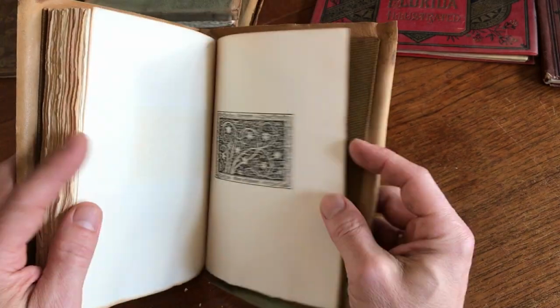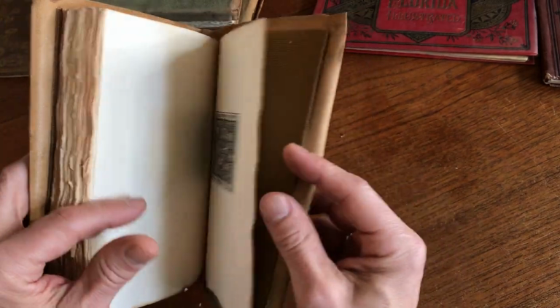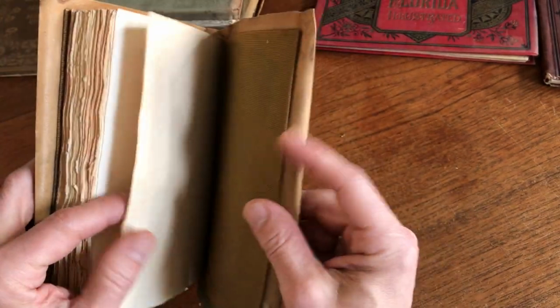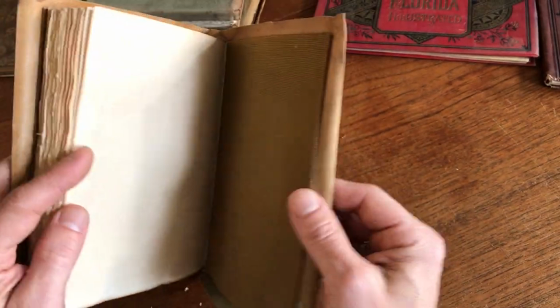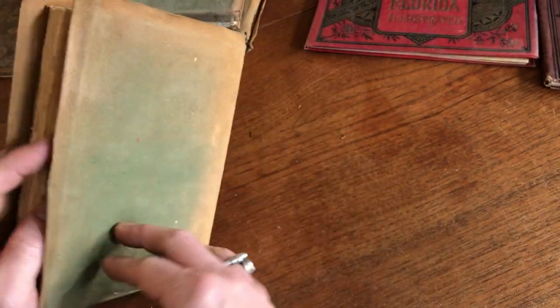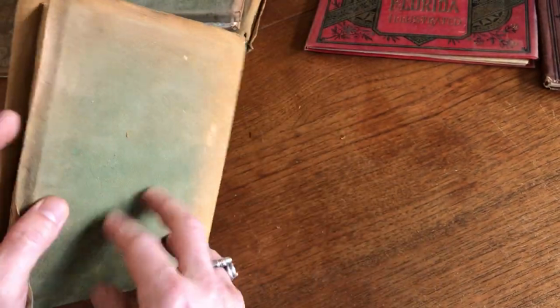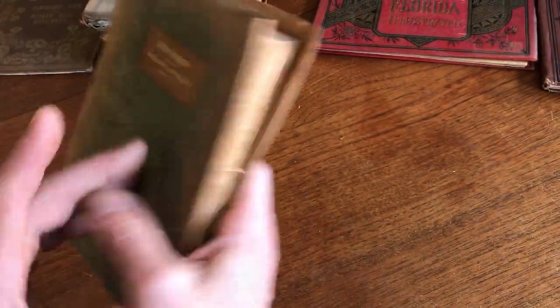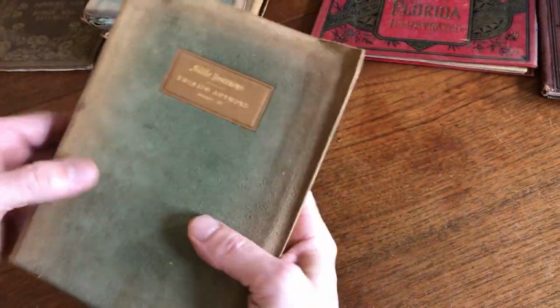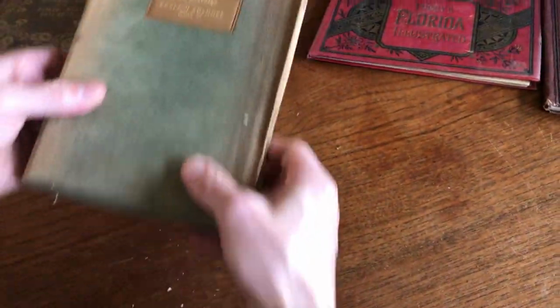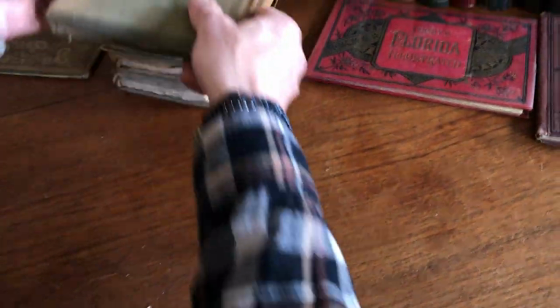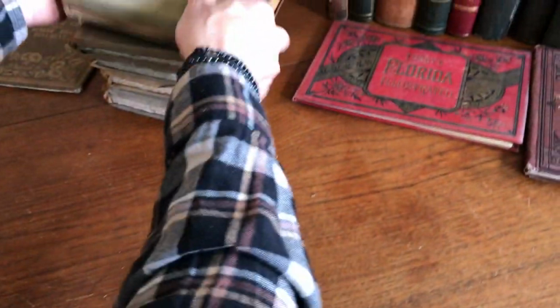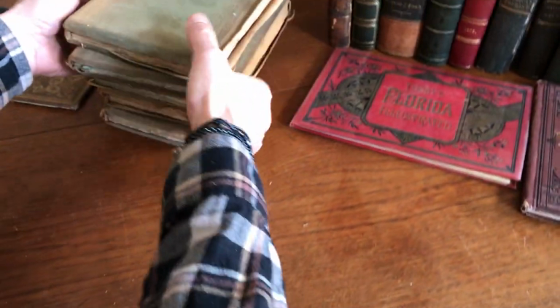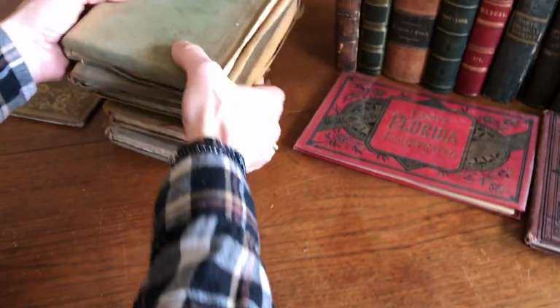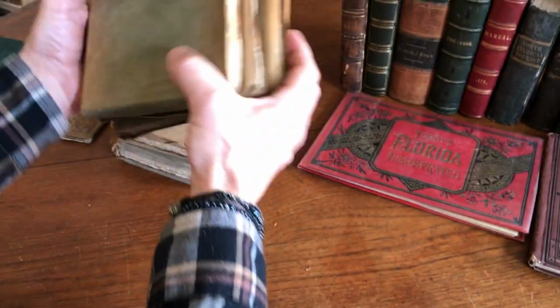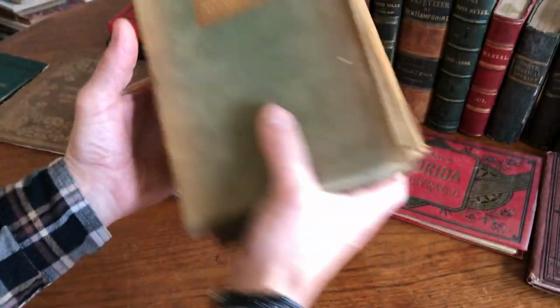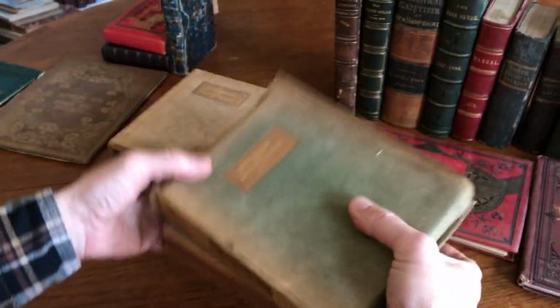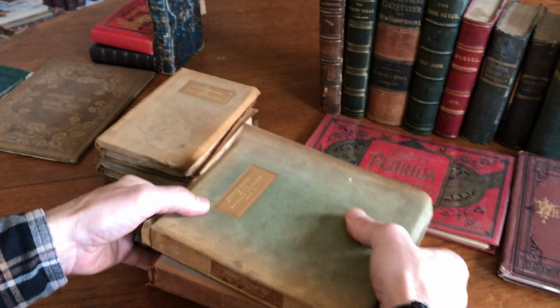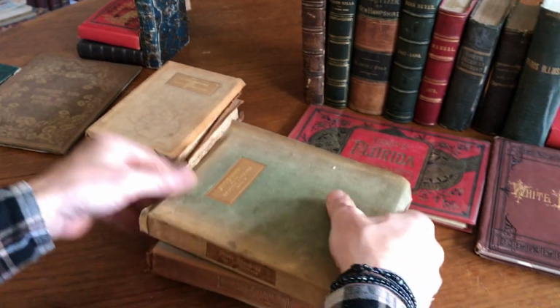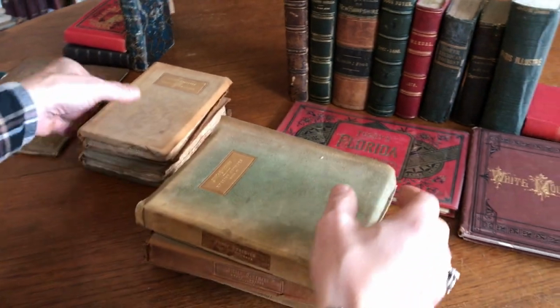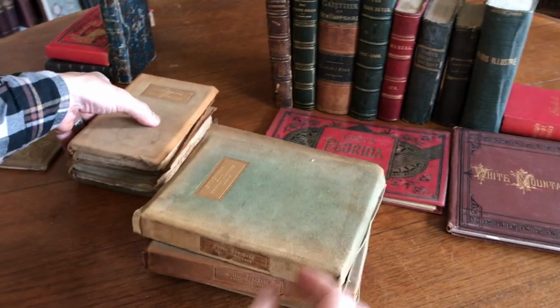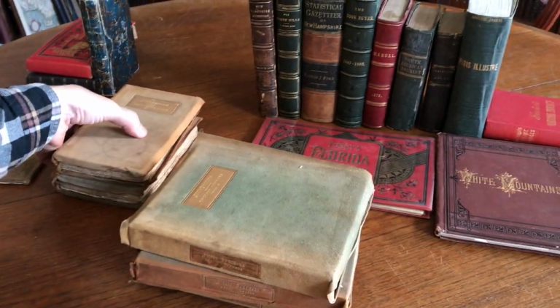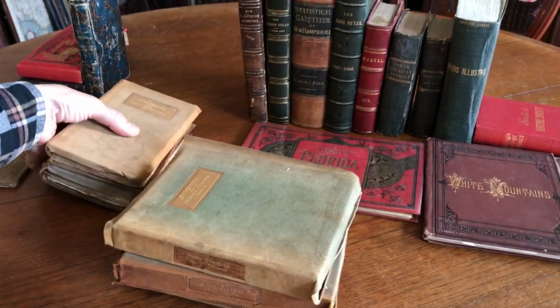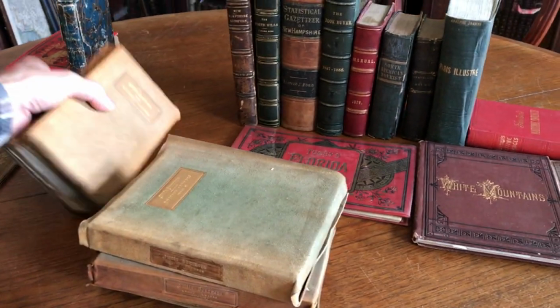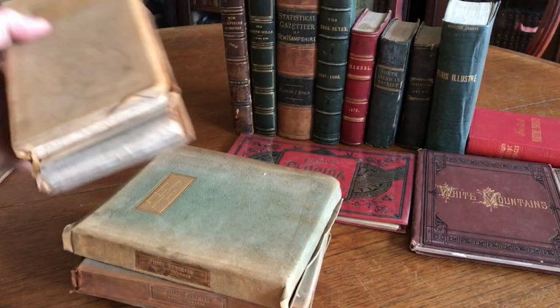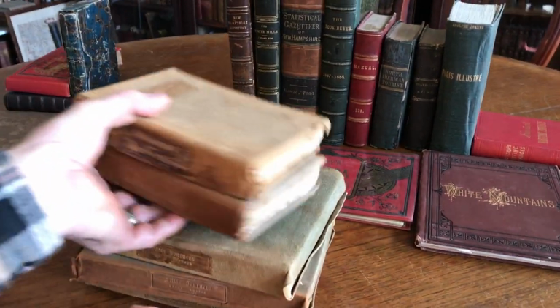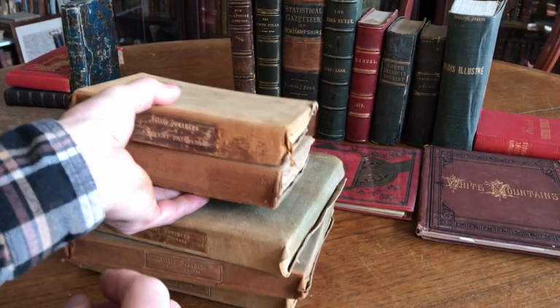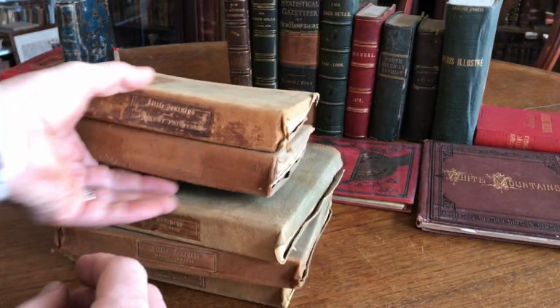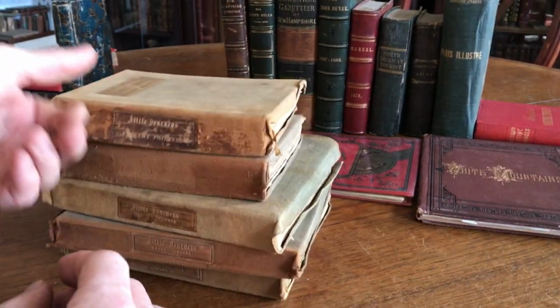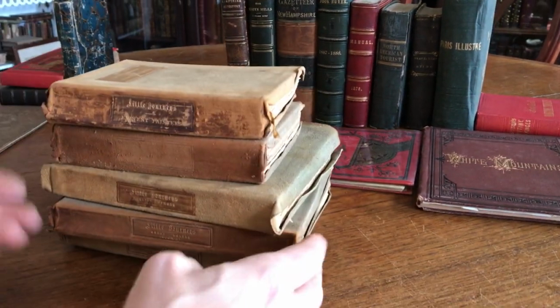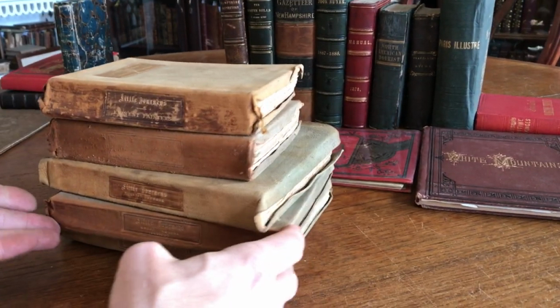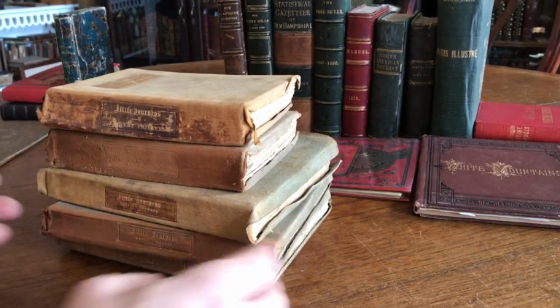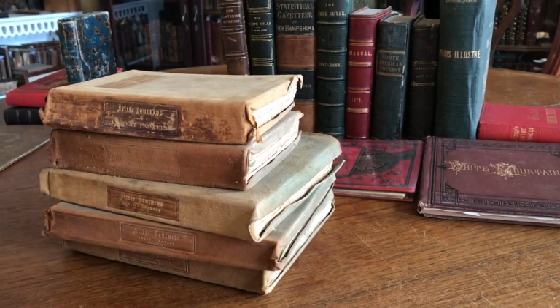This attractive and interesting assortment of five suede-bound books is available on my website, briandumambro.com.